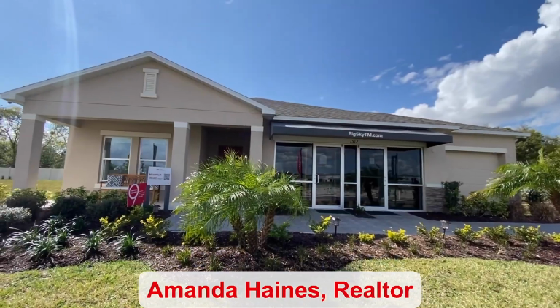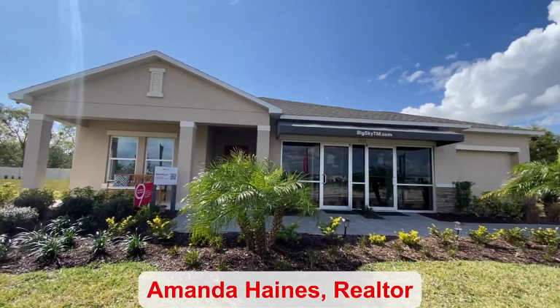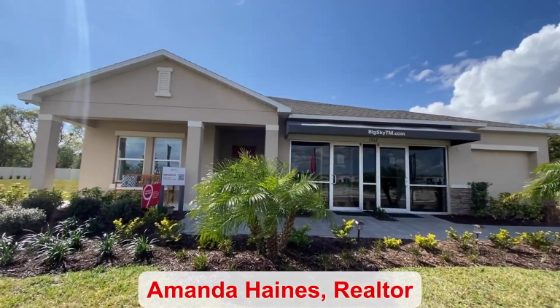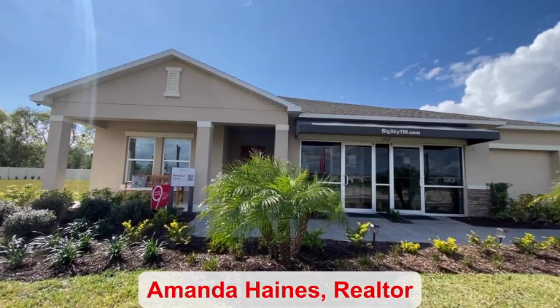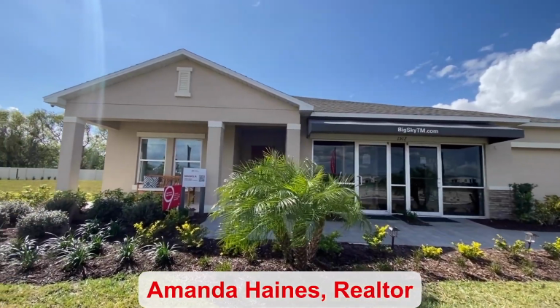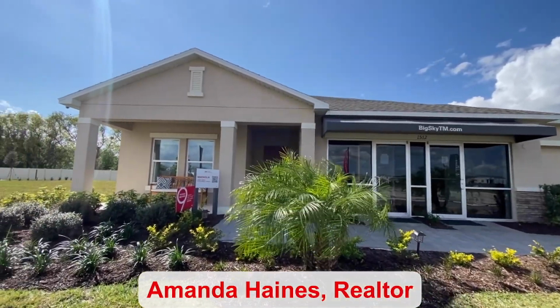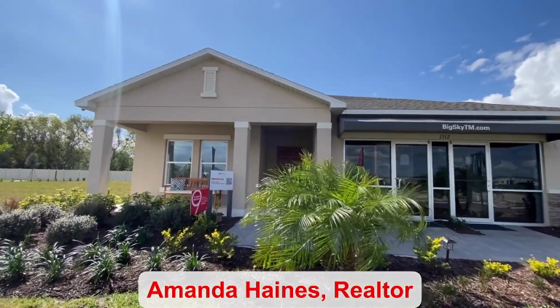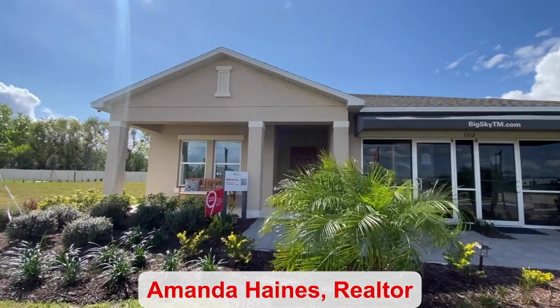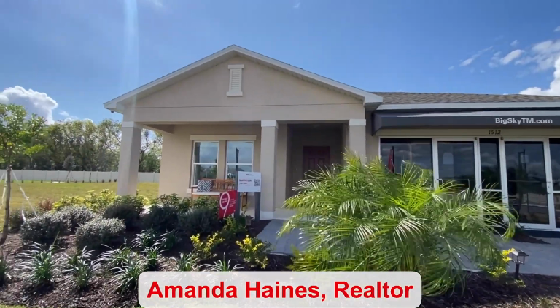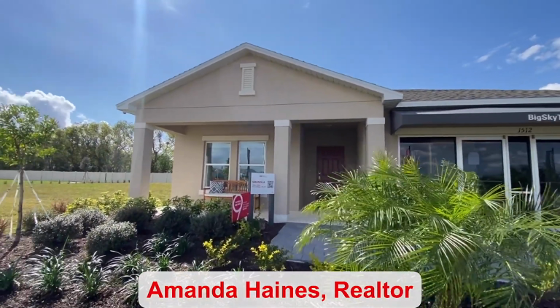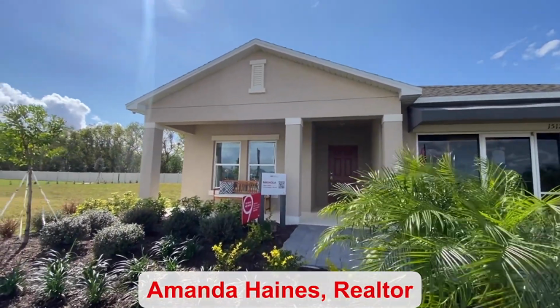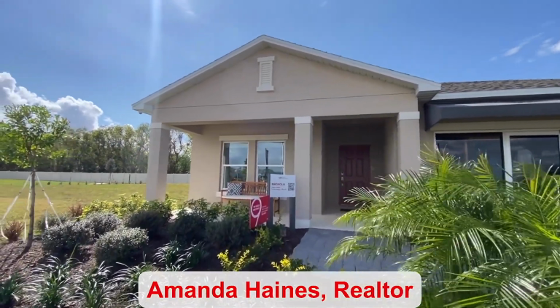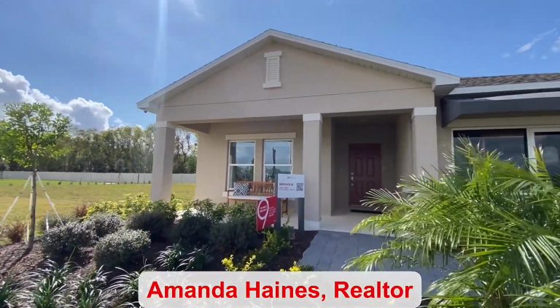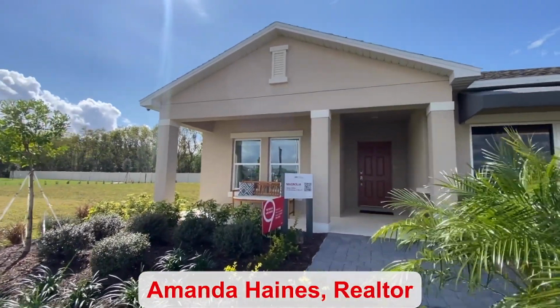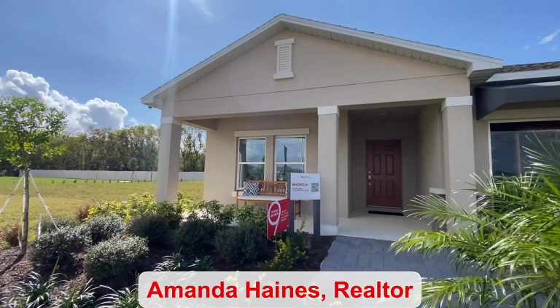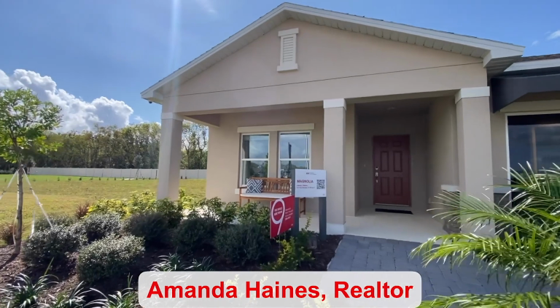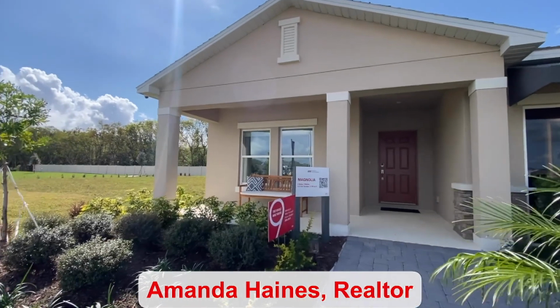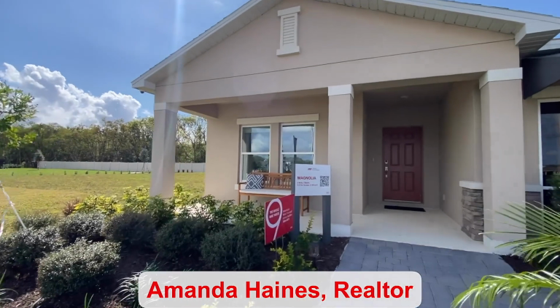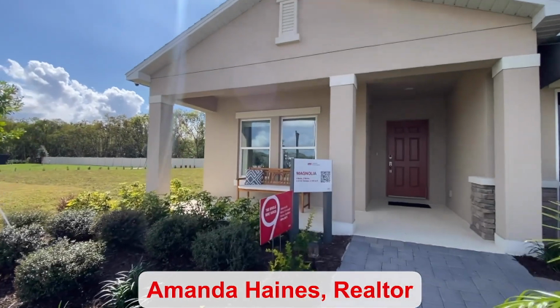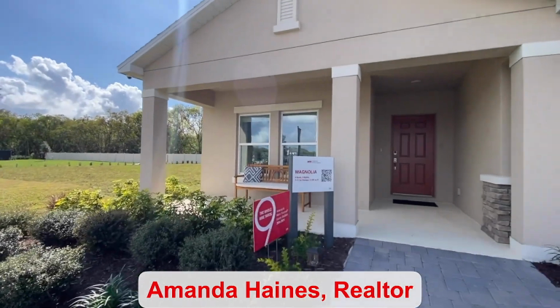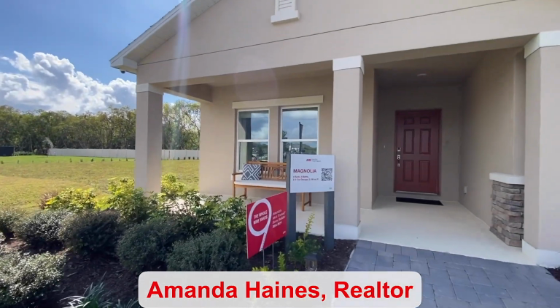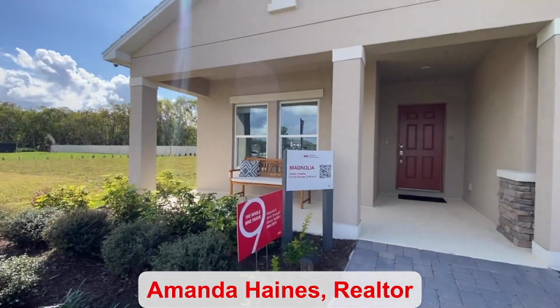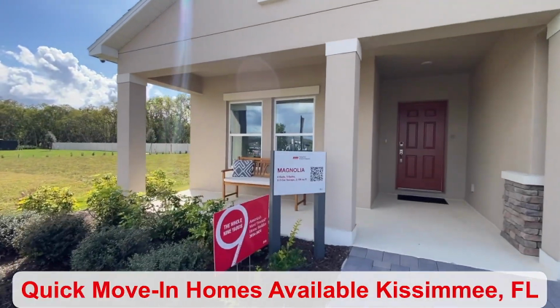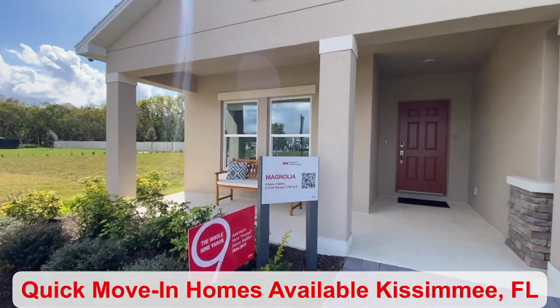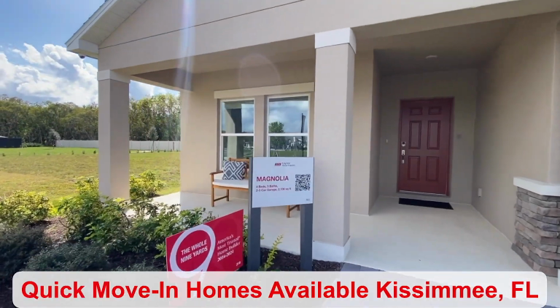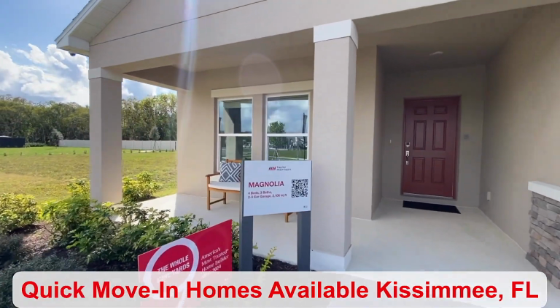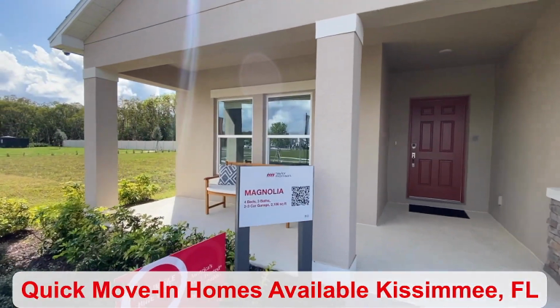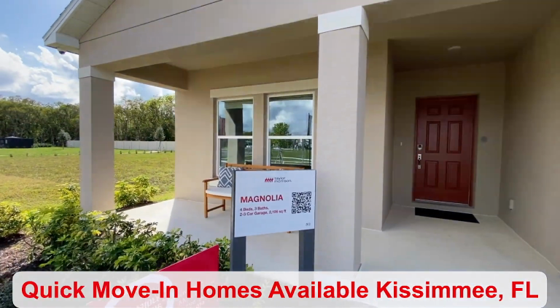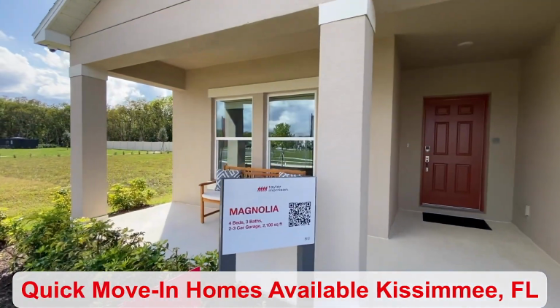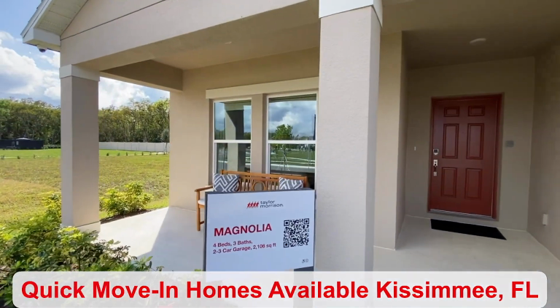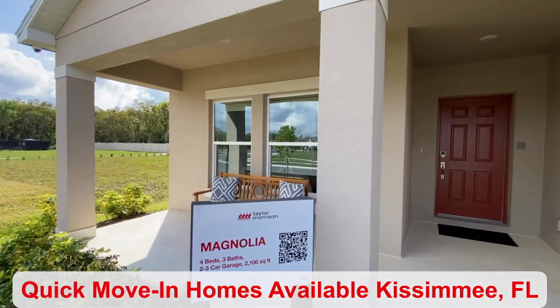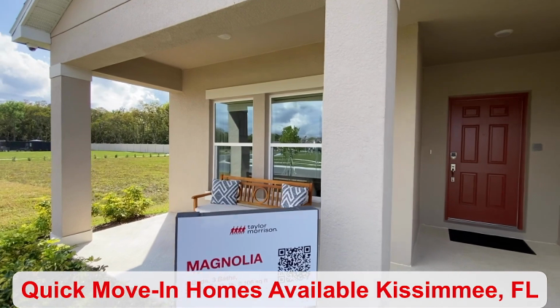Hello everyone, my name is Amanda Haynes. I'm a realtor with Preferred Realty Brokers on the Mellow Group. And this is the Magnolia model.